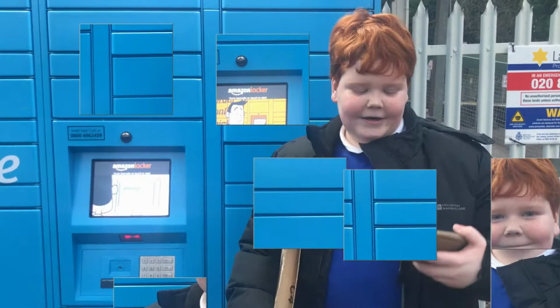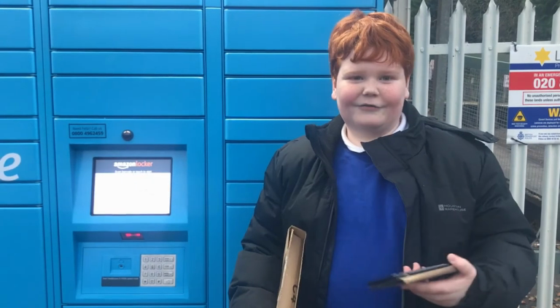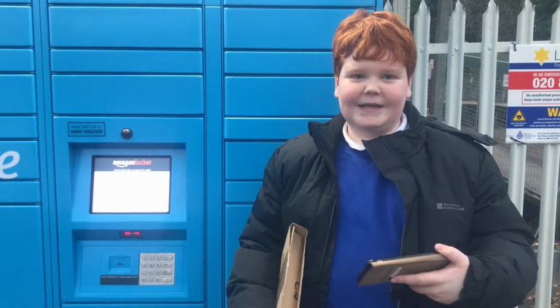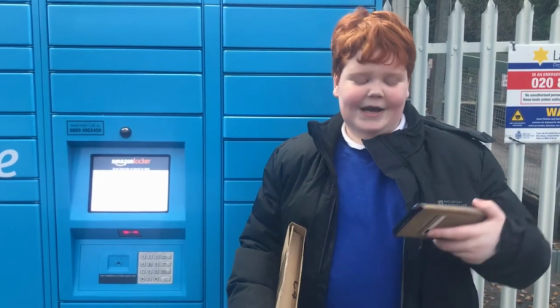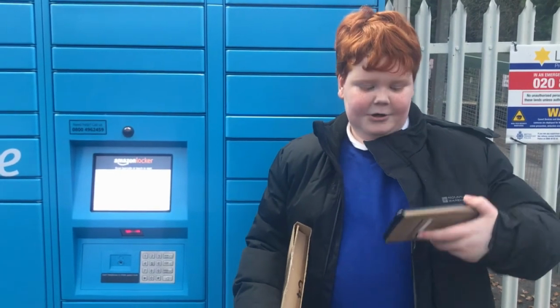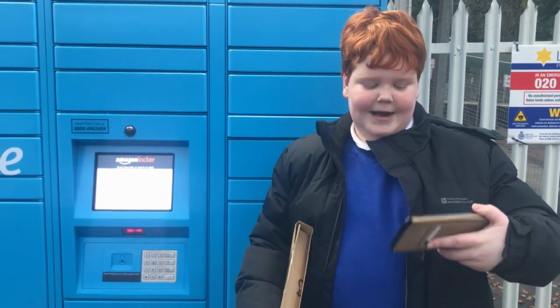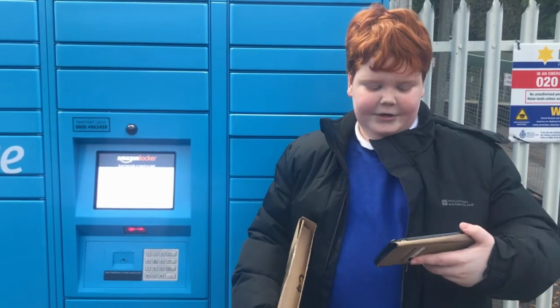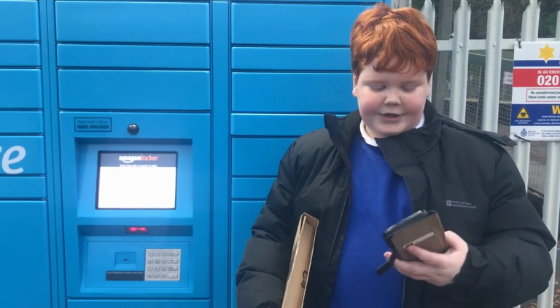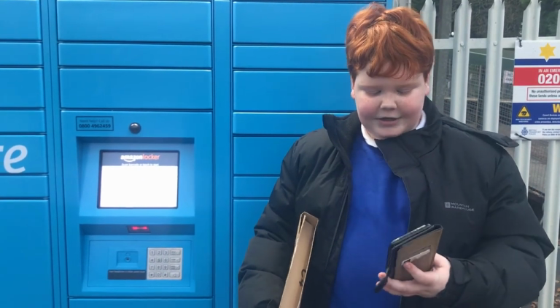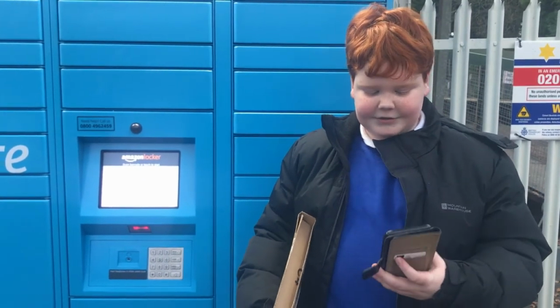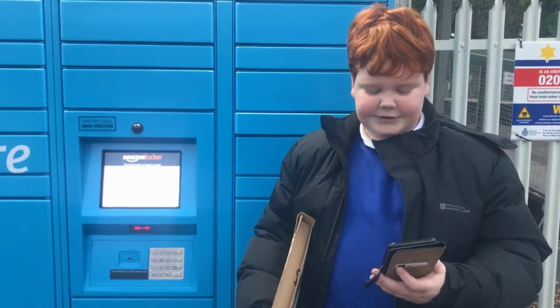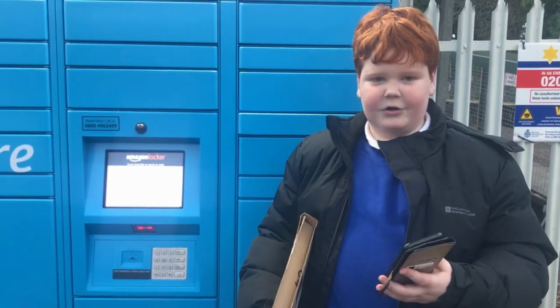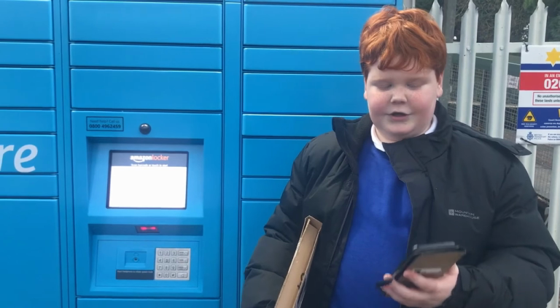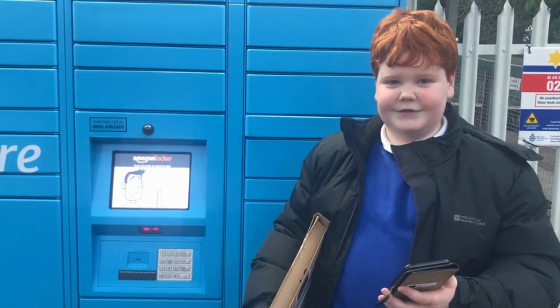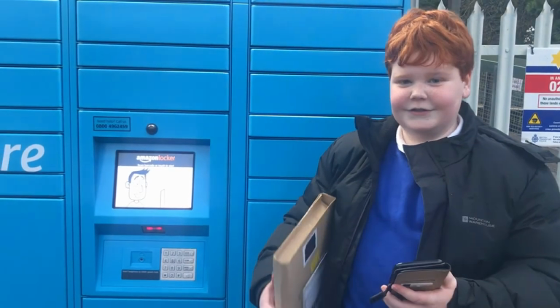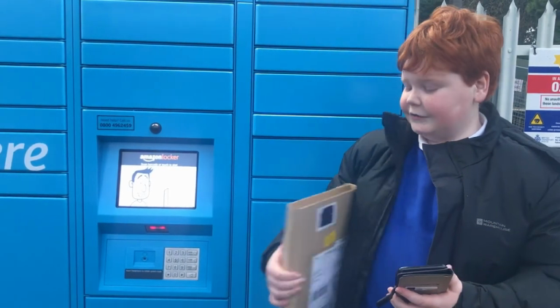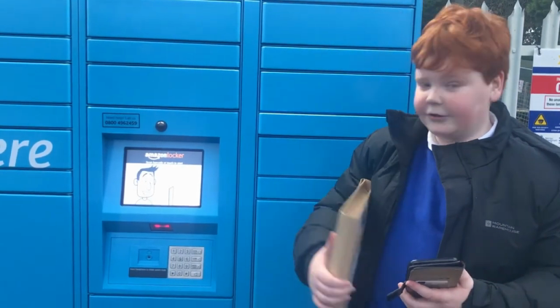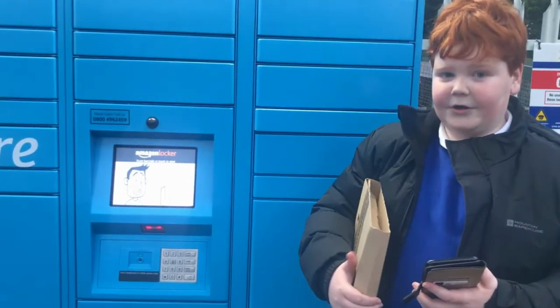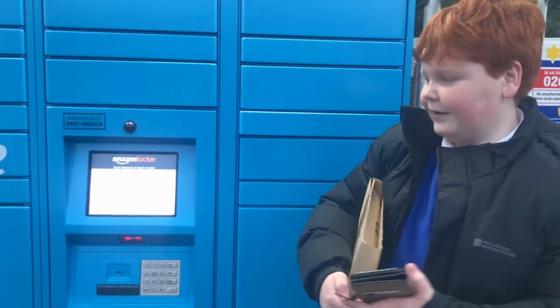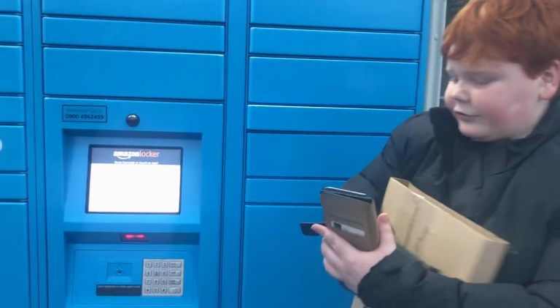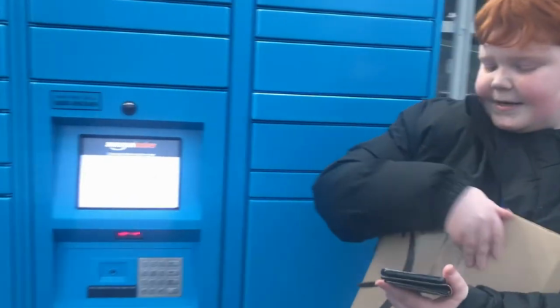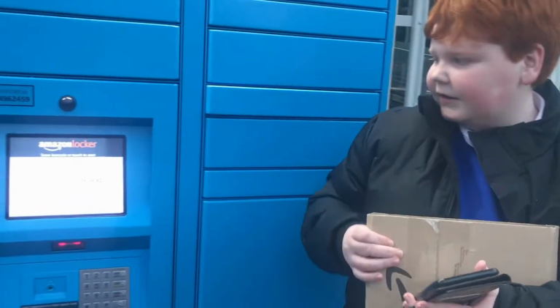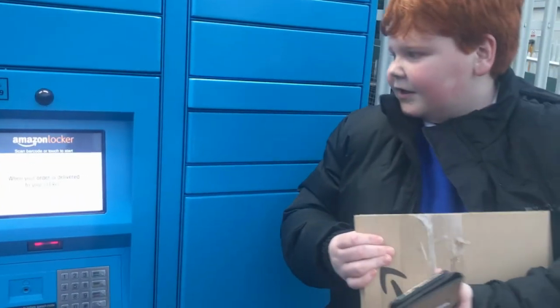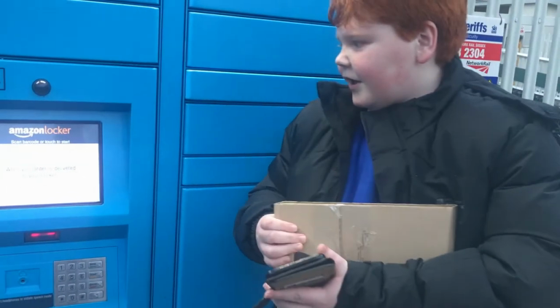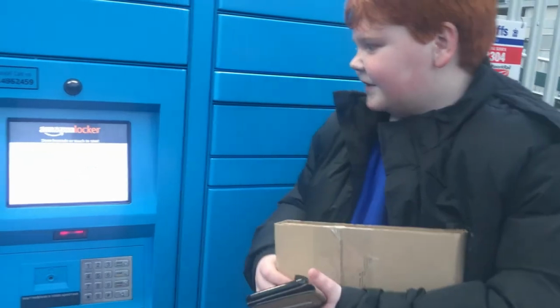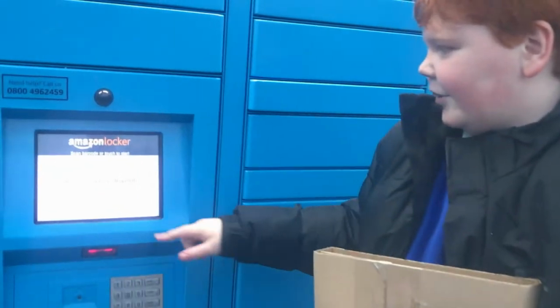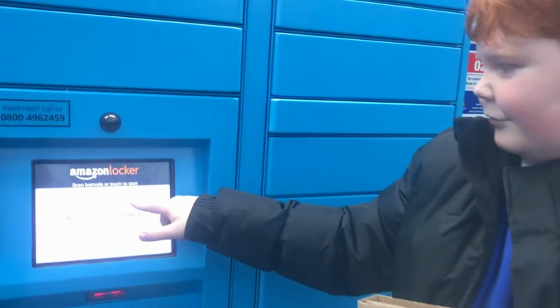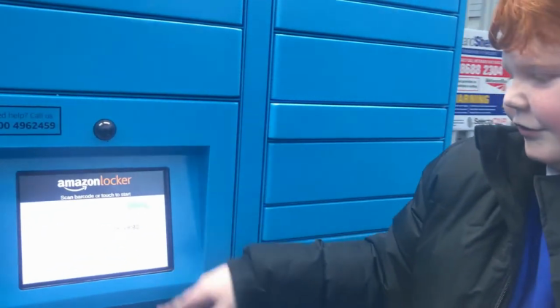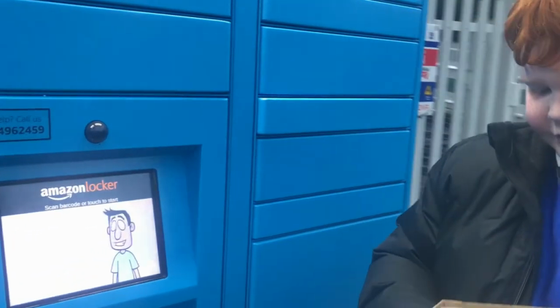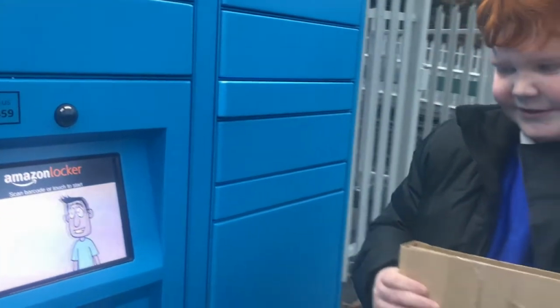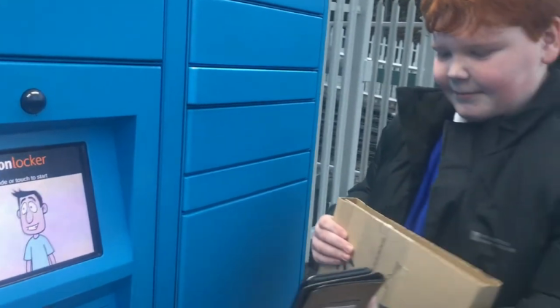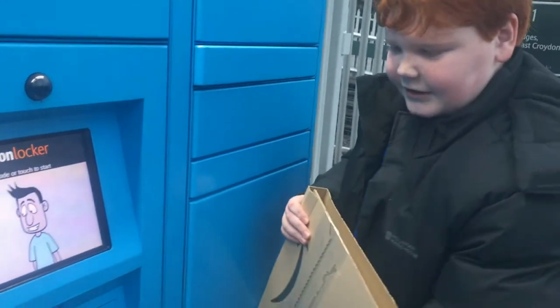So I've got the email that has the barcode and pin code. Today we're going to be trying to use the barcode. I hope these work — we've got our parcel here and we're going to try and send it back. It says scan barcode or touch to start, so I'm going to scan my barcode here.